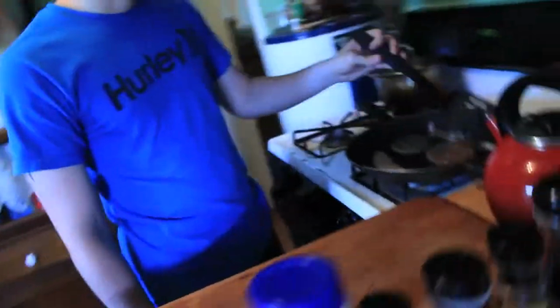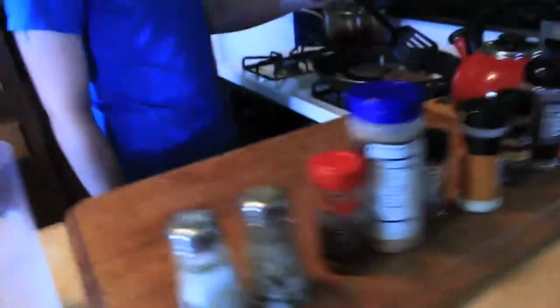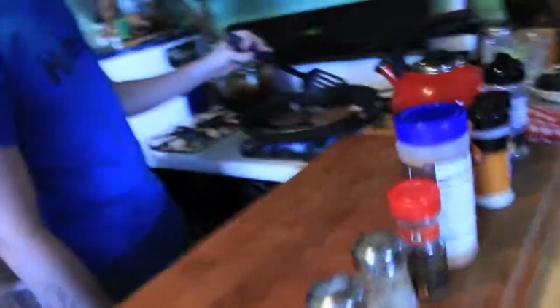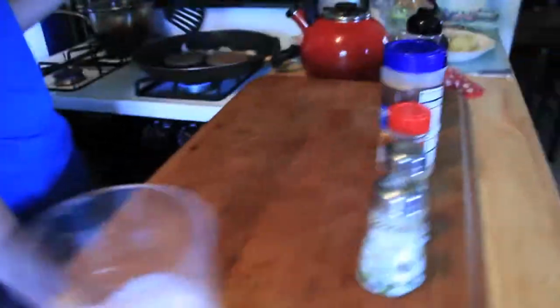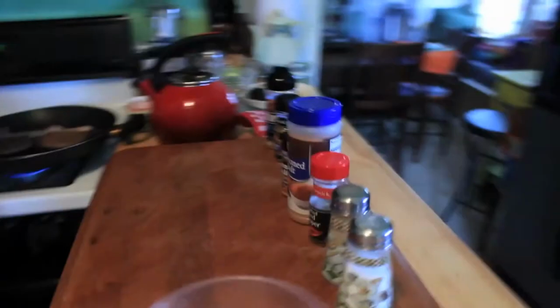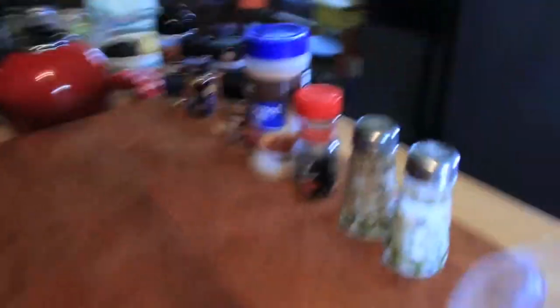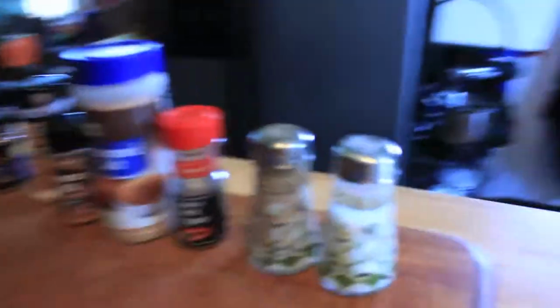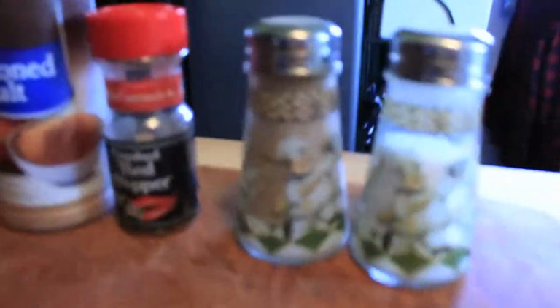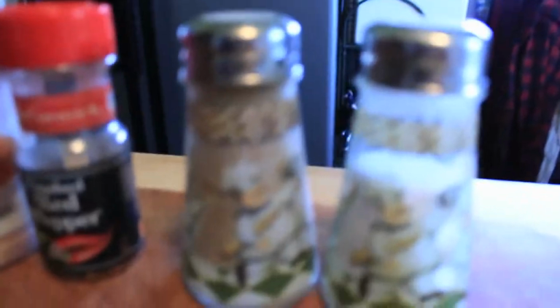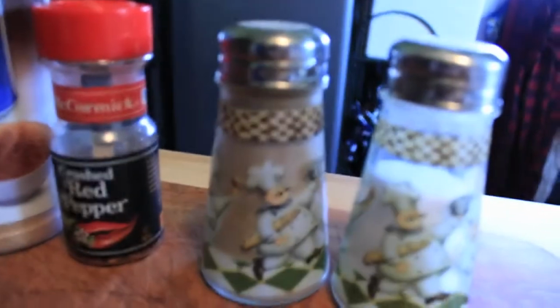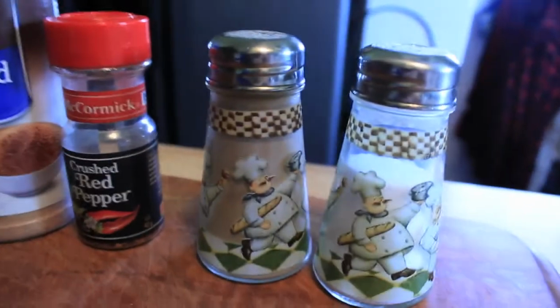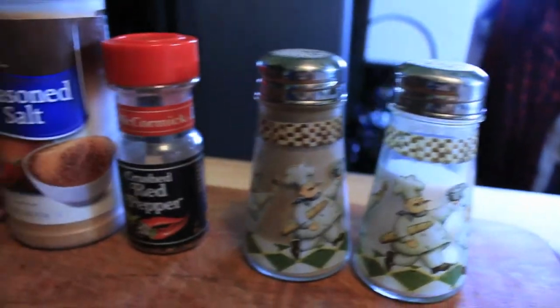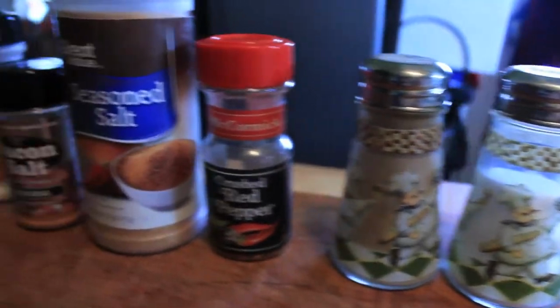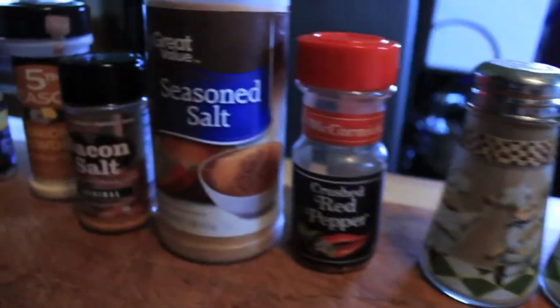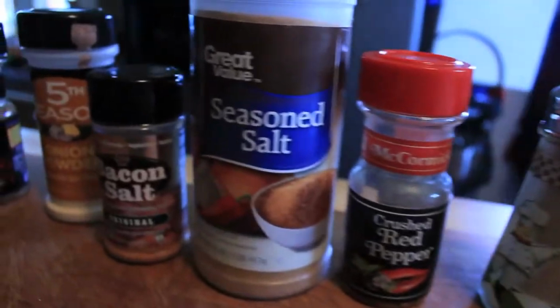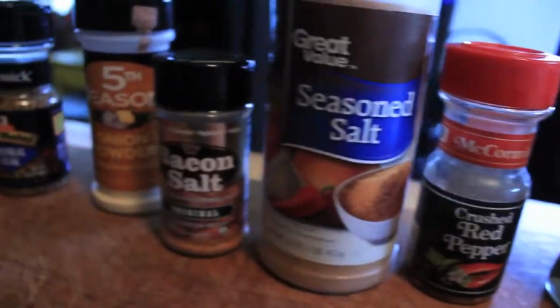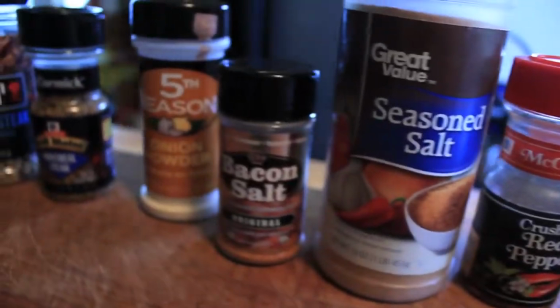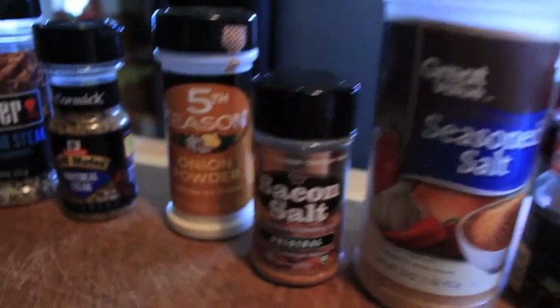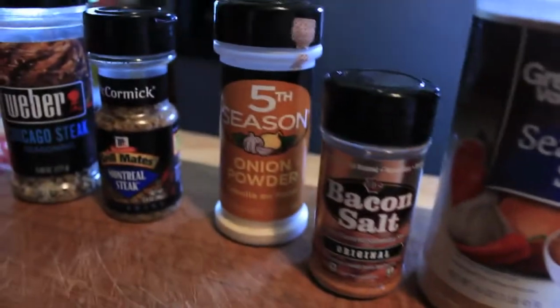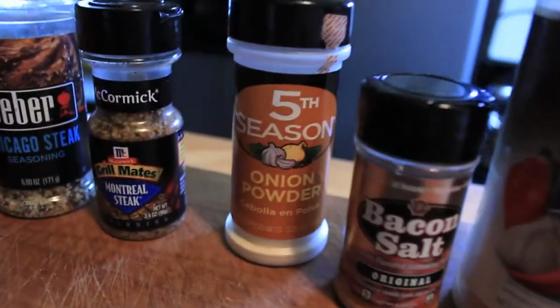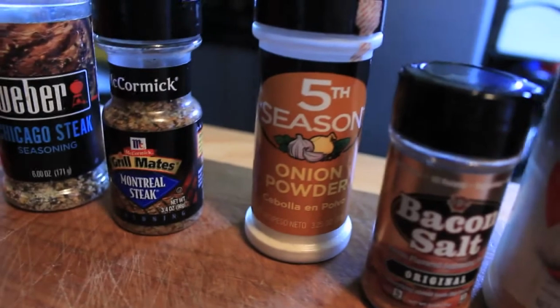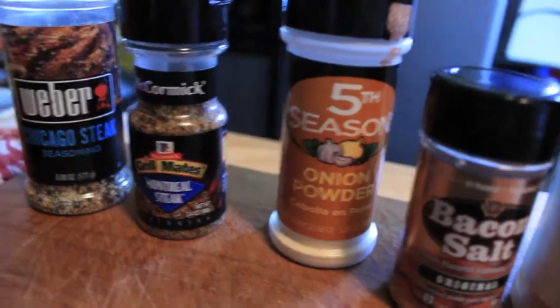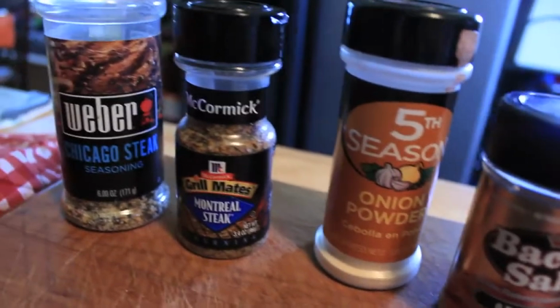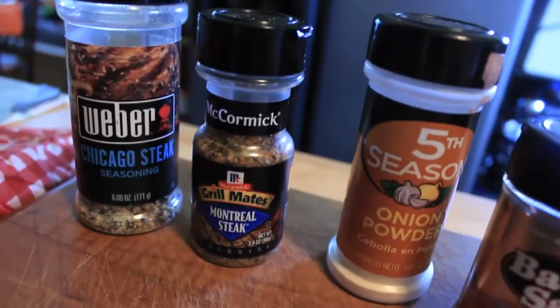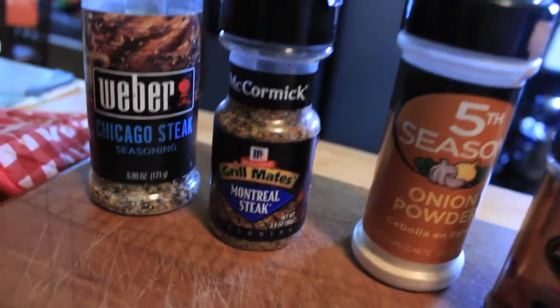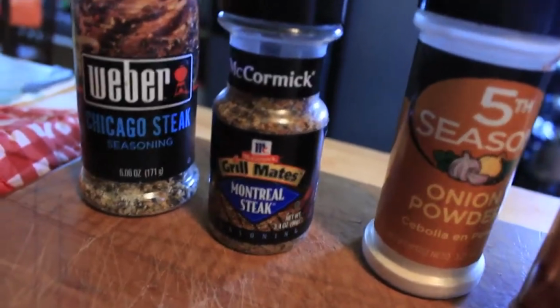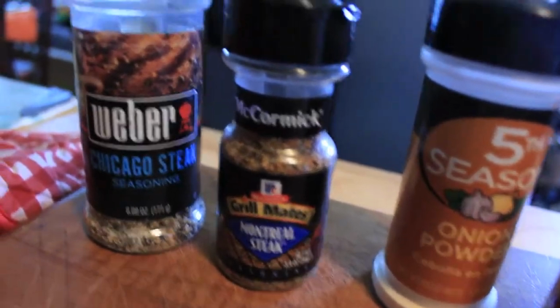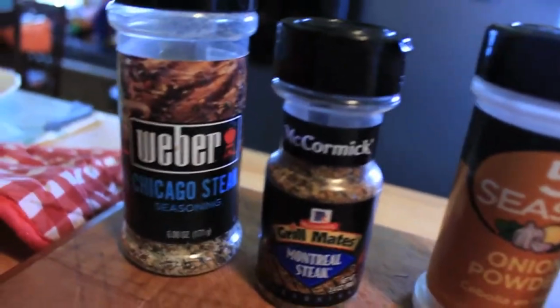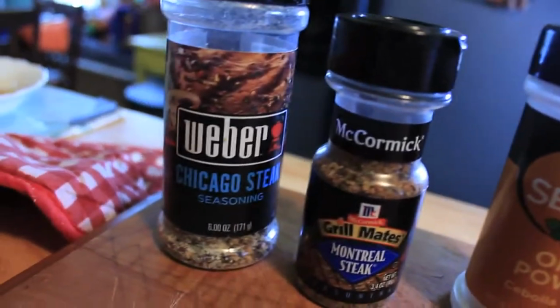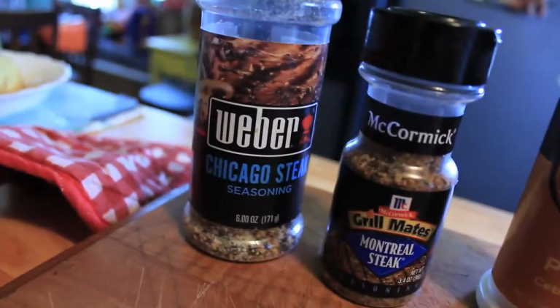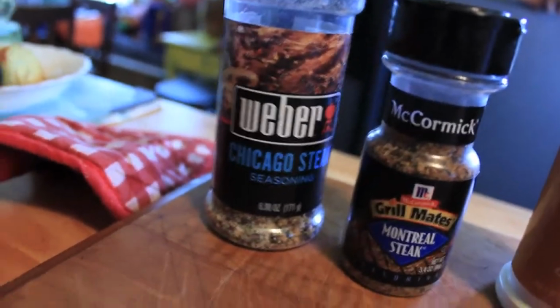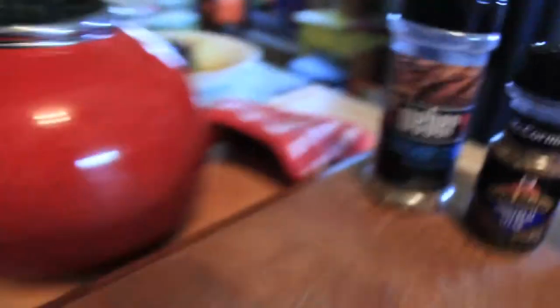I'm teaching you my recipe for burgers, which is all these spices right here. We've got salt and pepper, red pepper, seasoned salt, bacon salt, almond salt, onion powder. There's a mozzarella steak and Chicago steak seasoning.